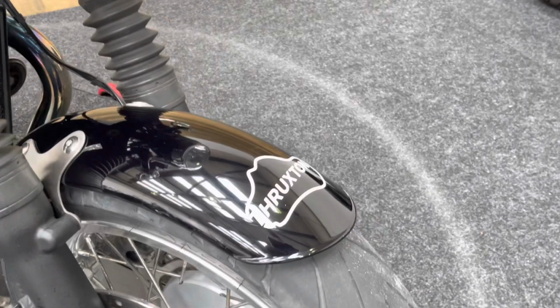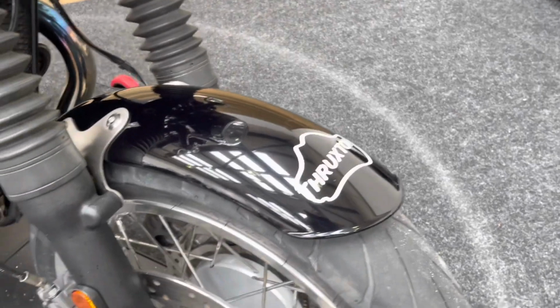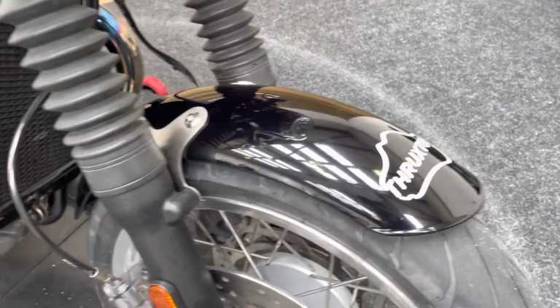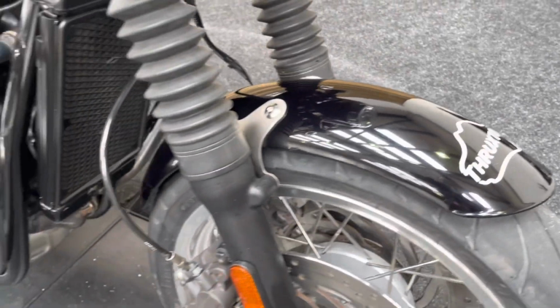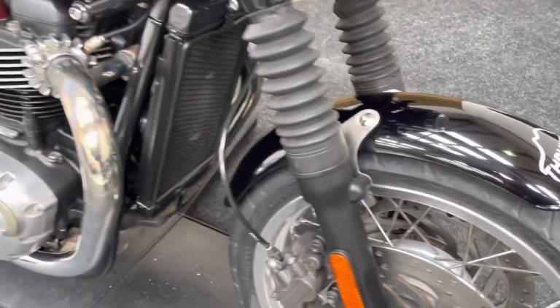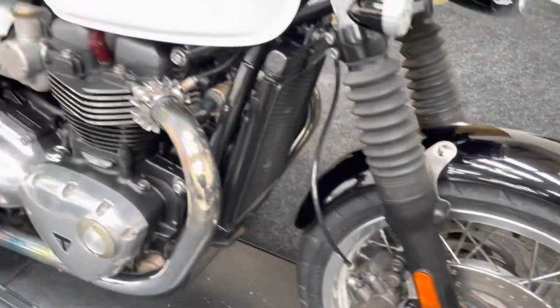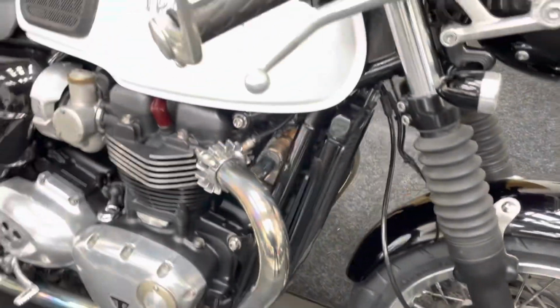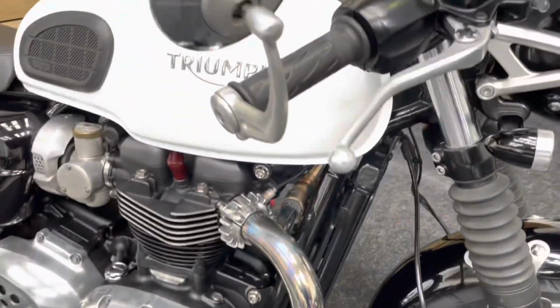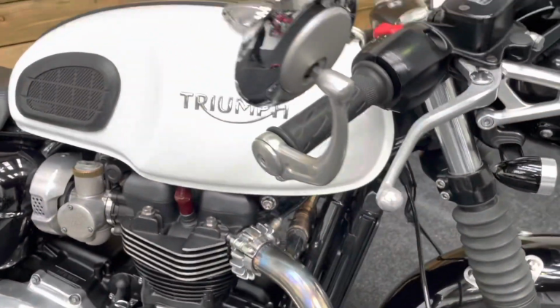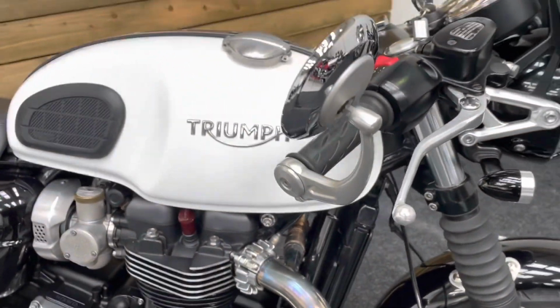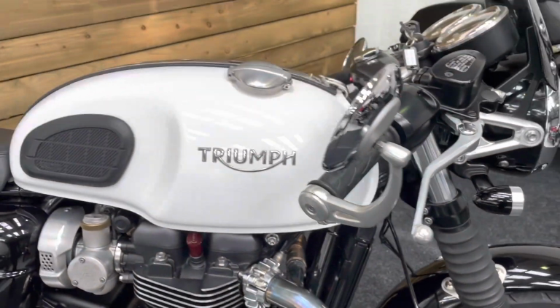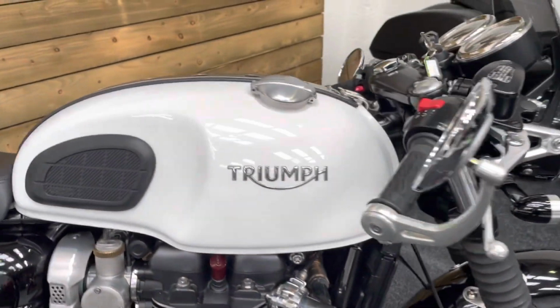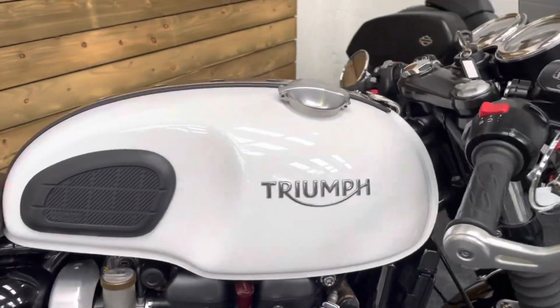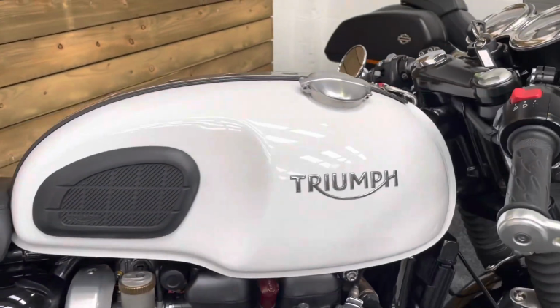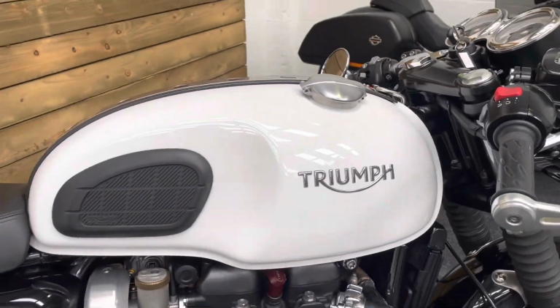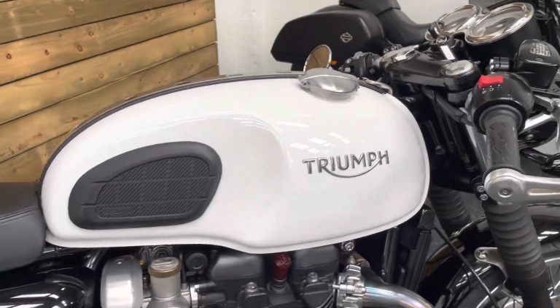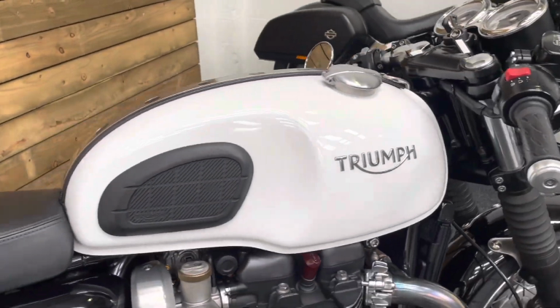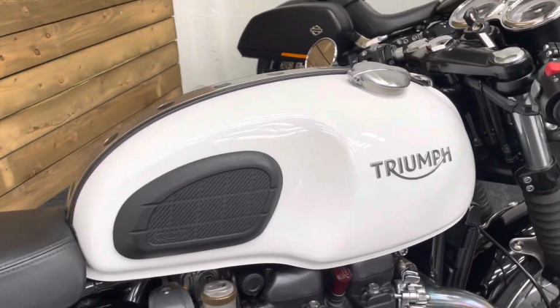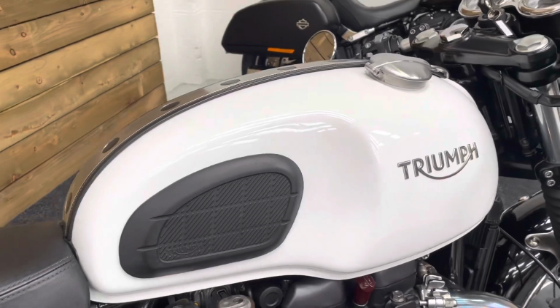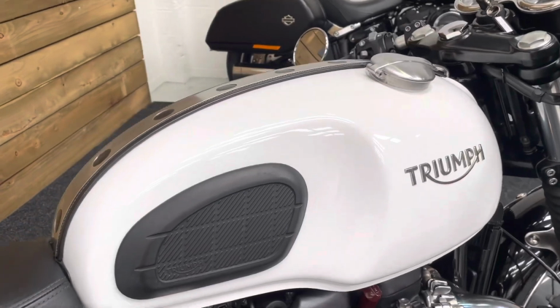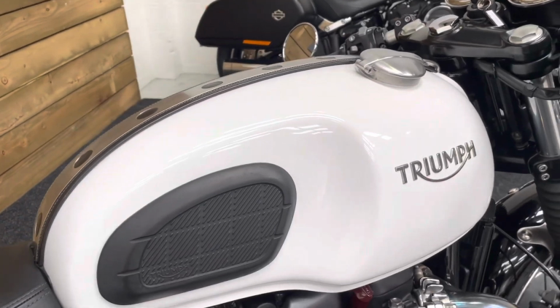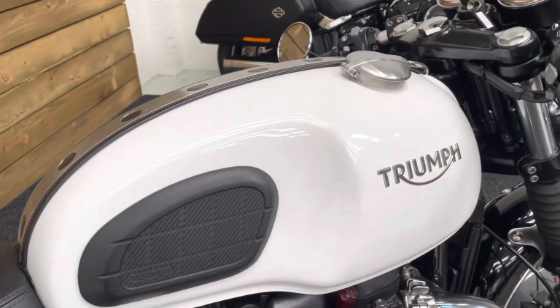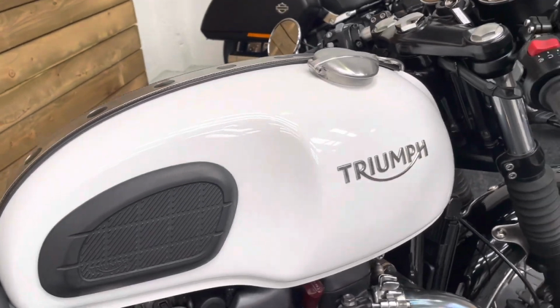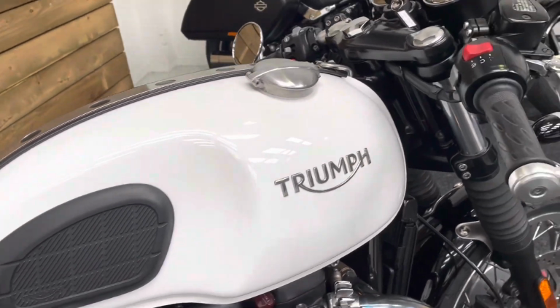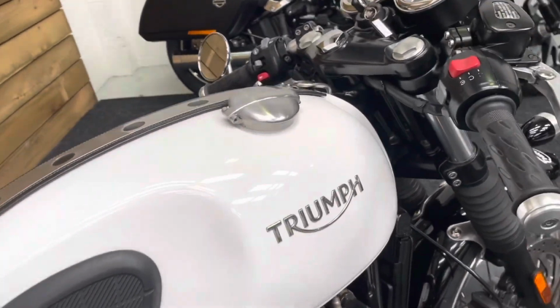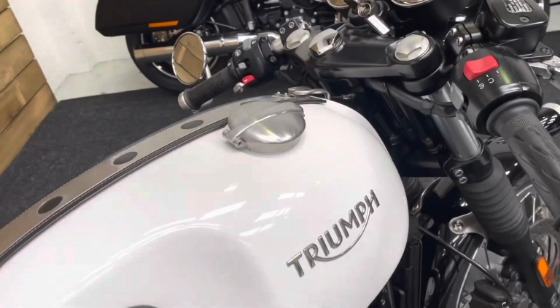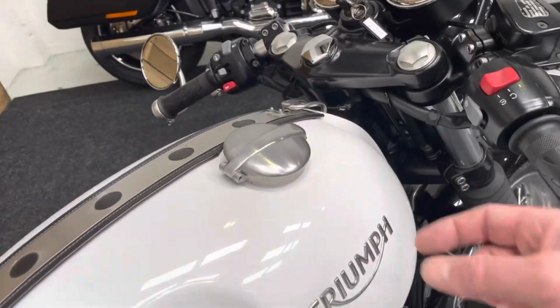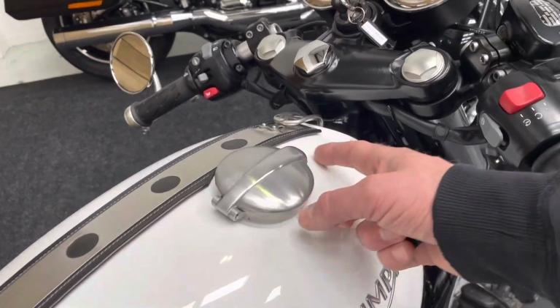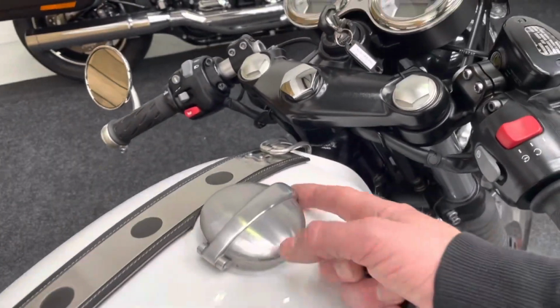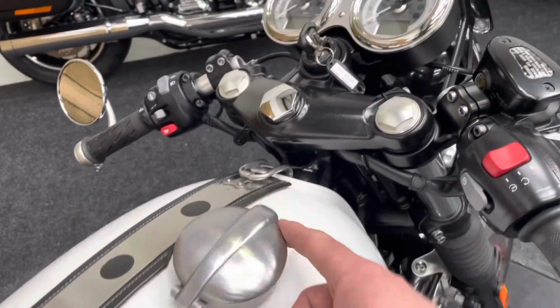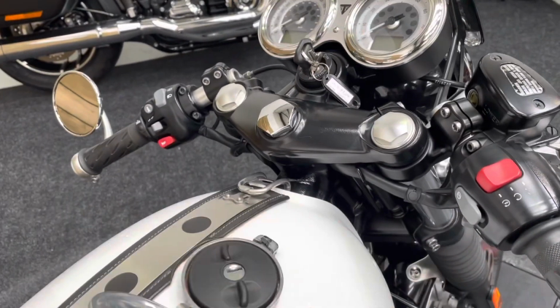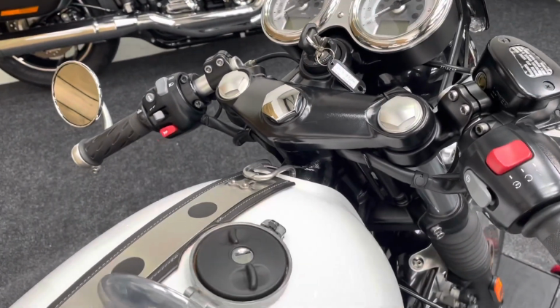It's in great condition this bike. It comes in white which I think looks absolutely brilliant on this machine. You've got the knee pads there and the Monza fuel cap which is quite a neat looking thing.